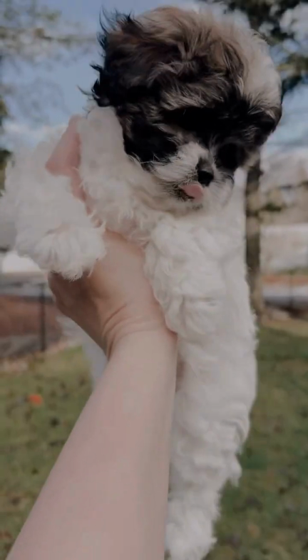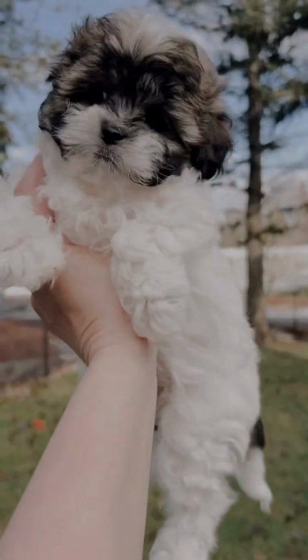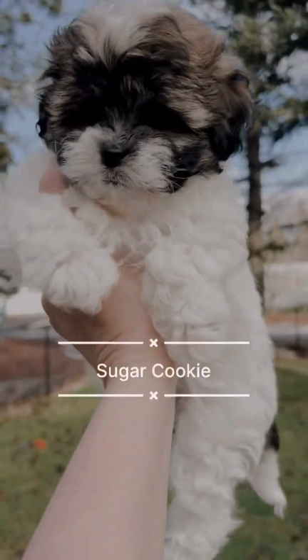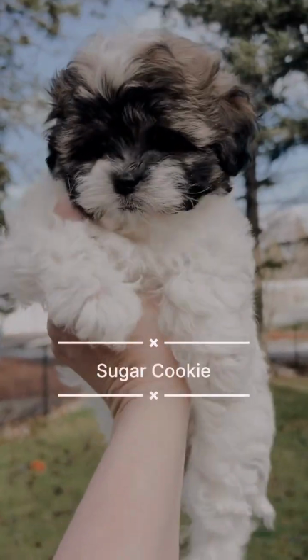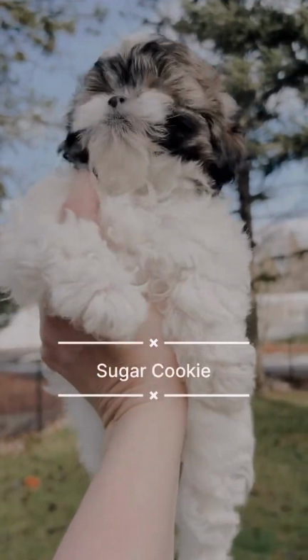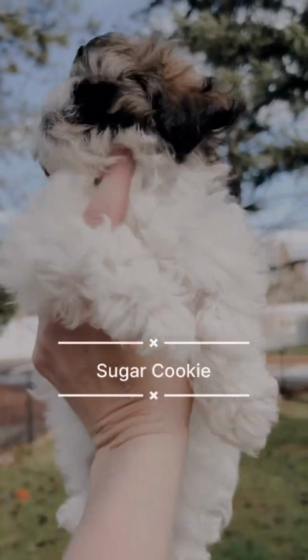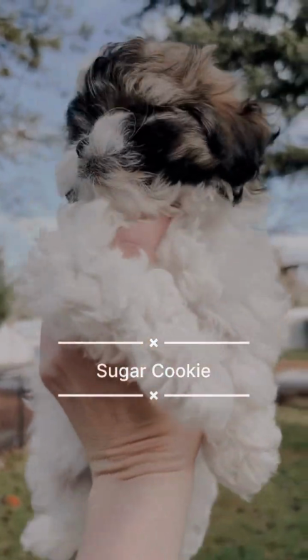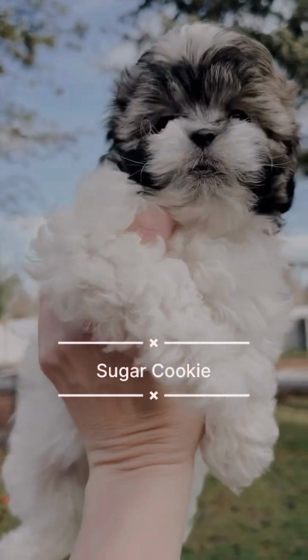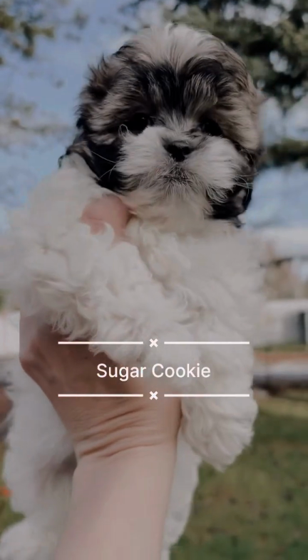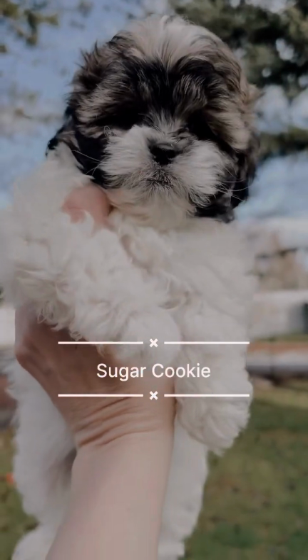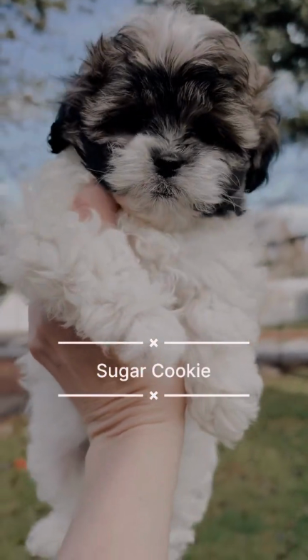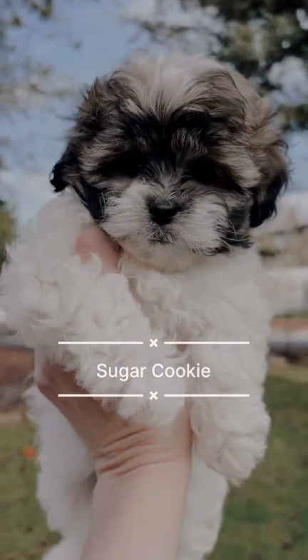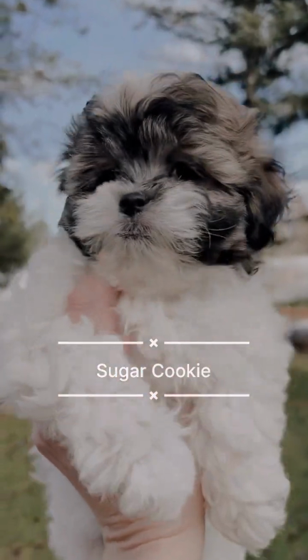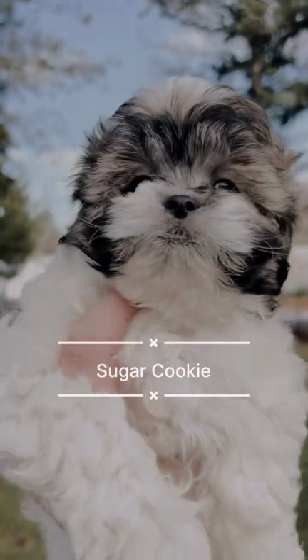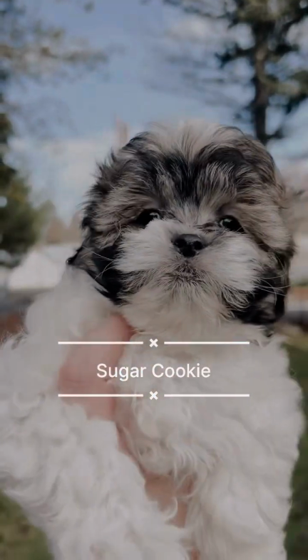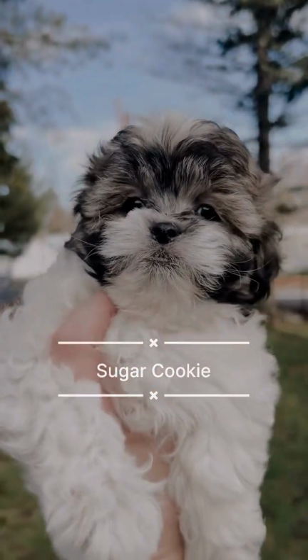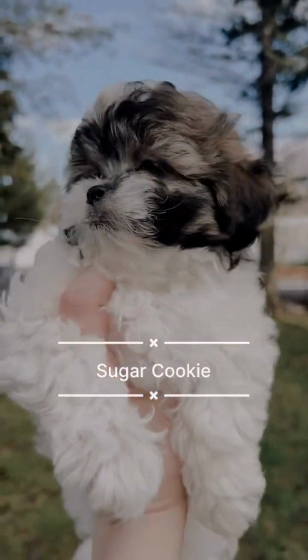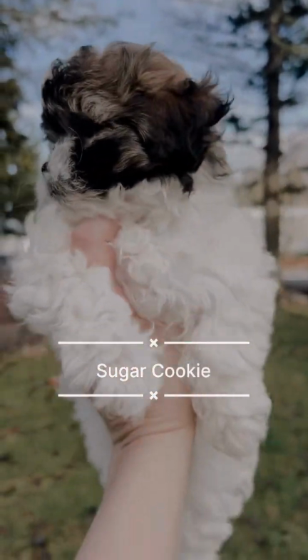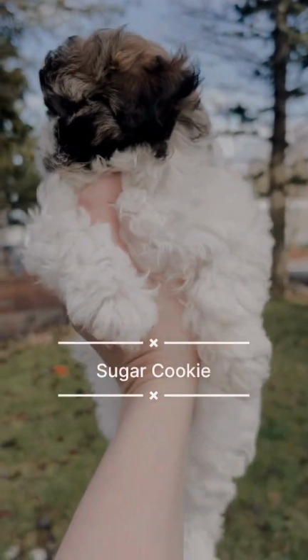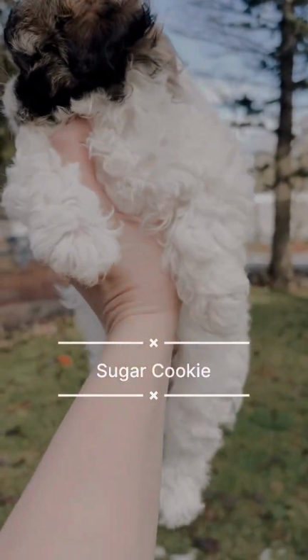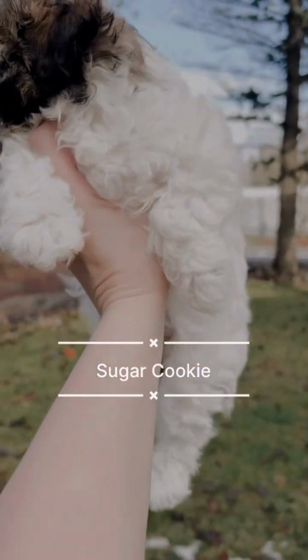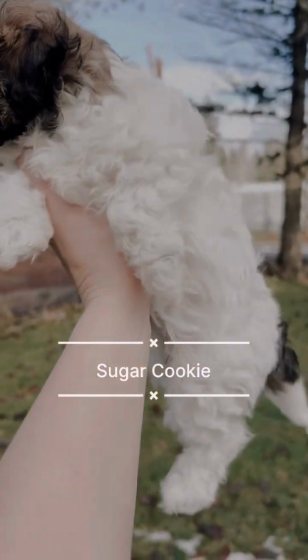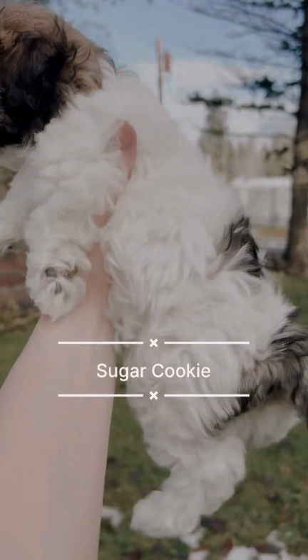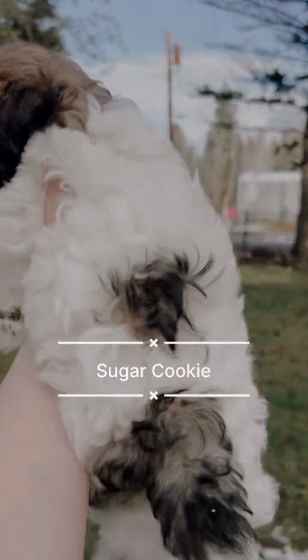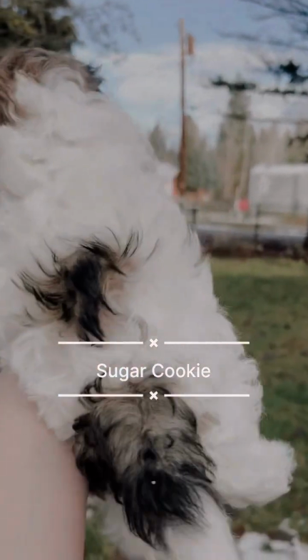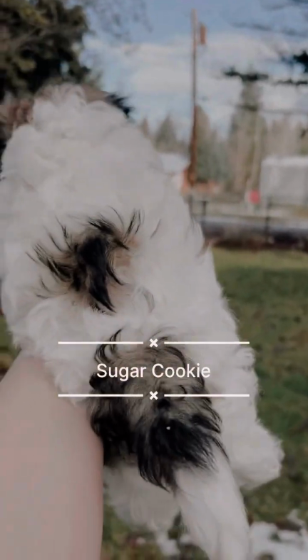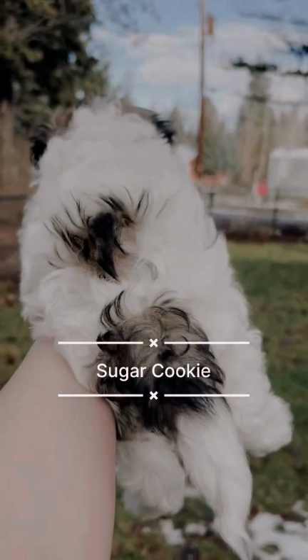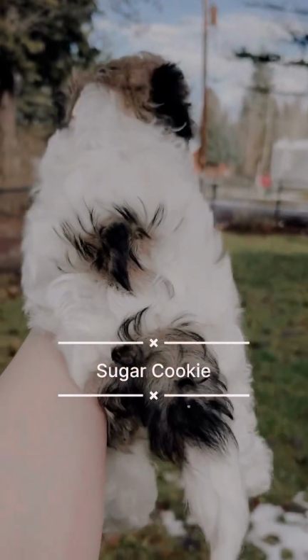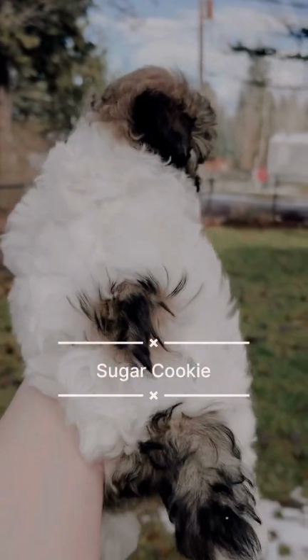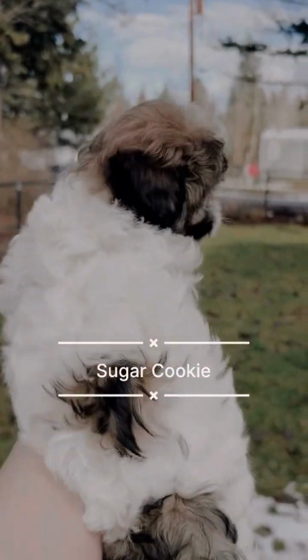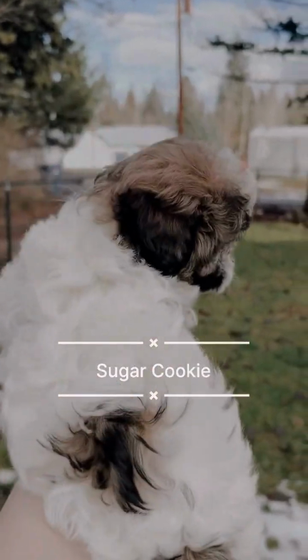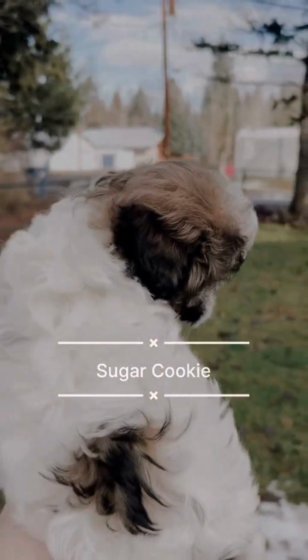The next one up is cute little Sugar Cookie and she's an adorable traditional sable party color. She has a nice fluffy coat and cute little markings.